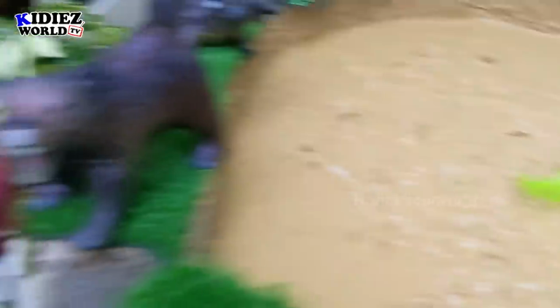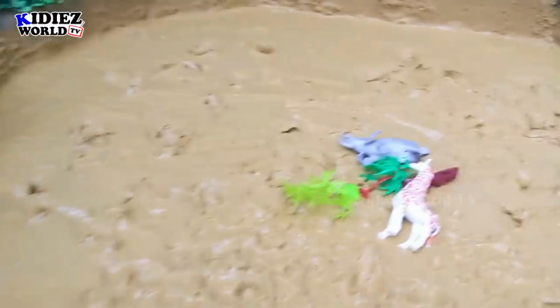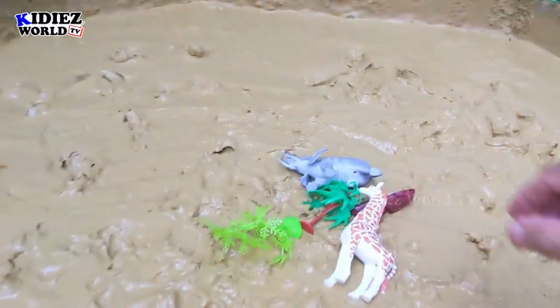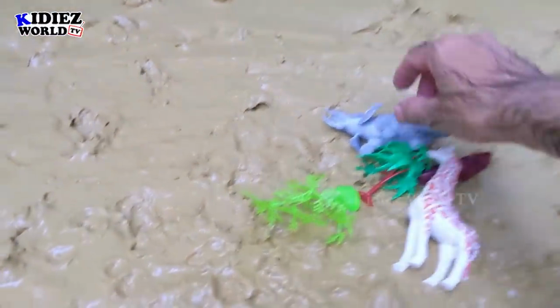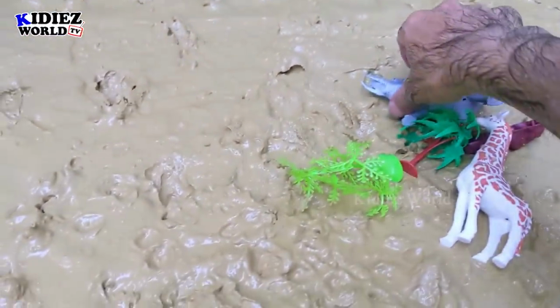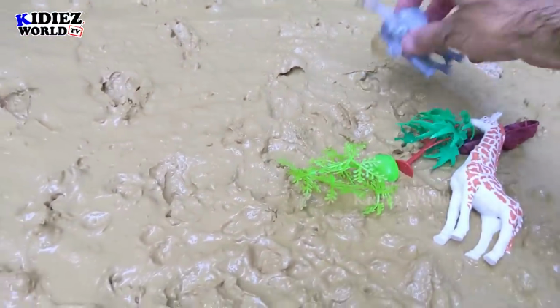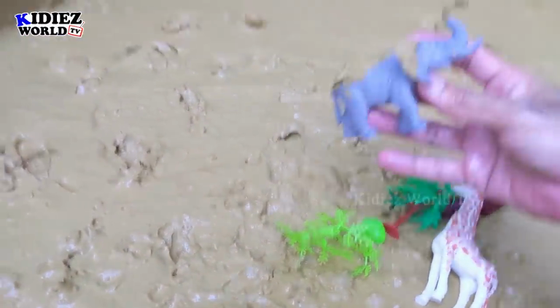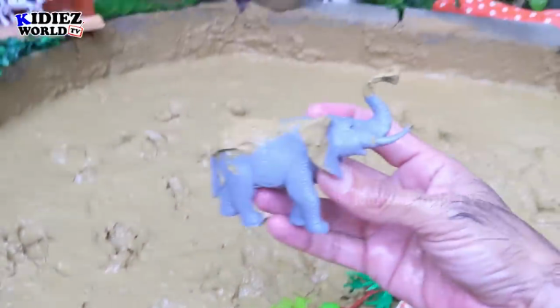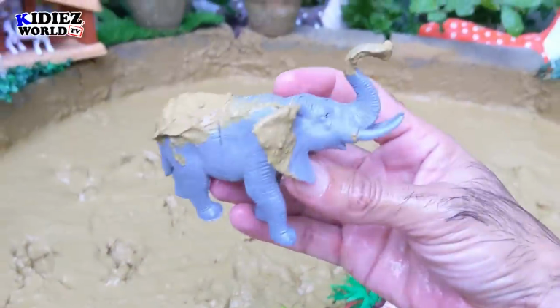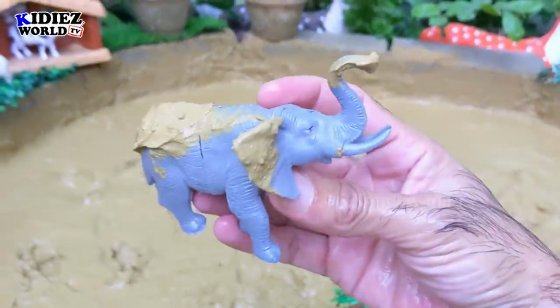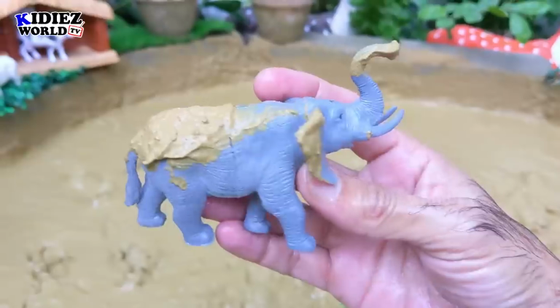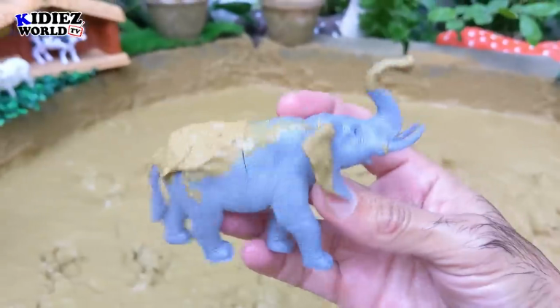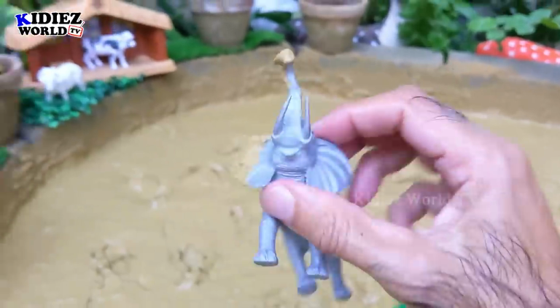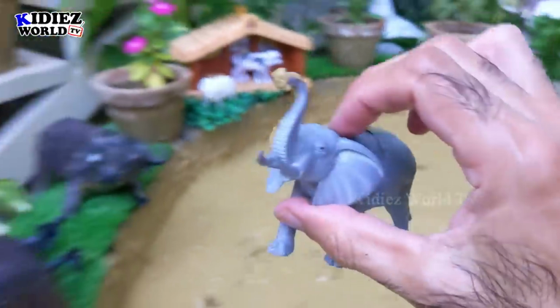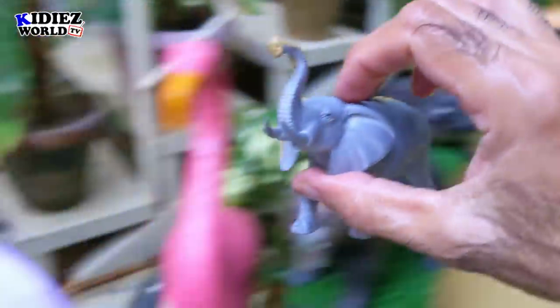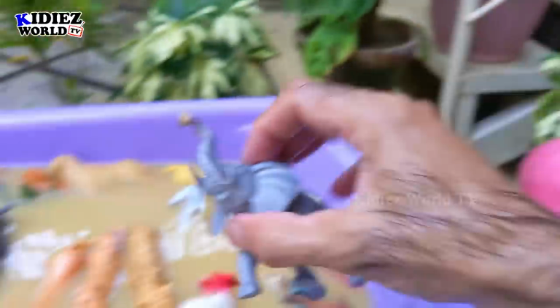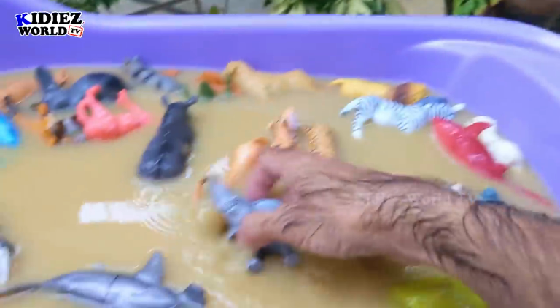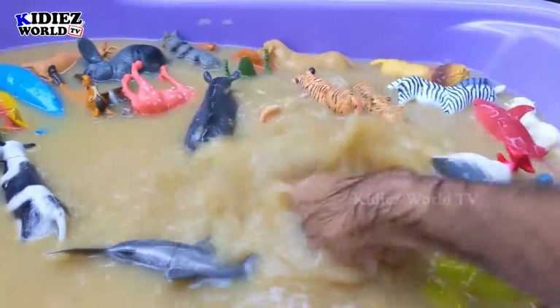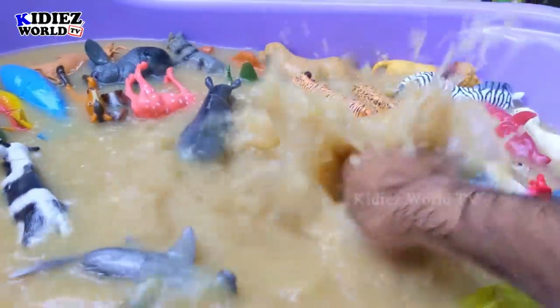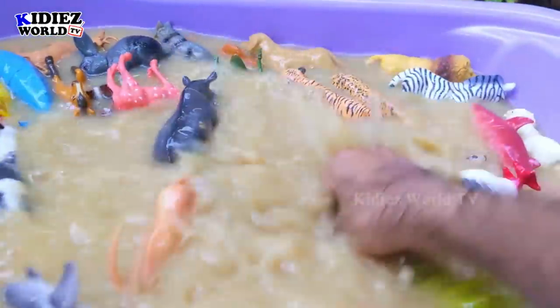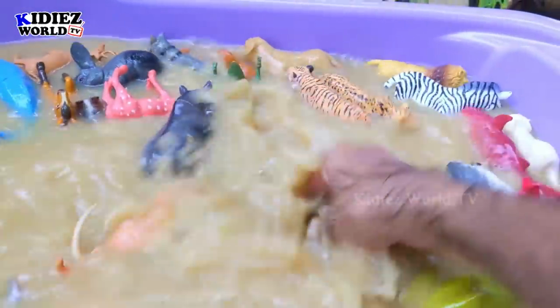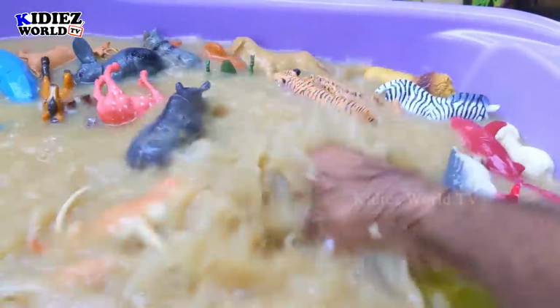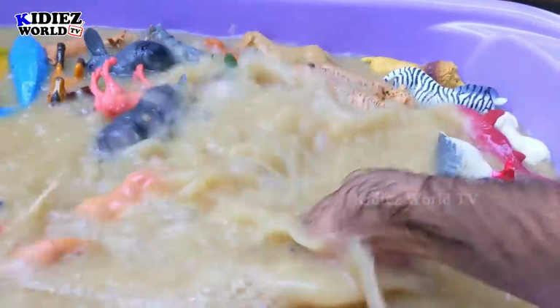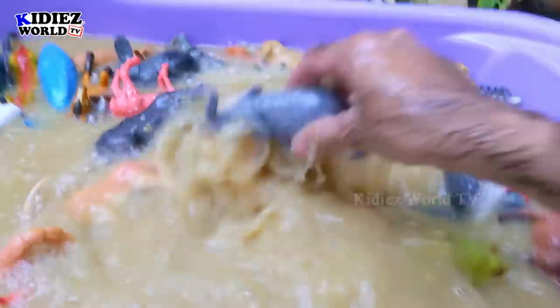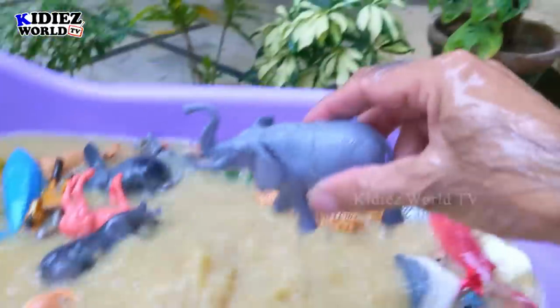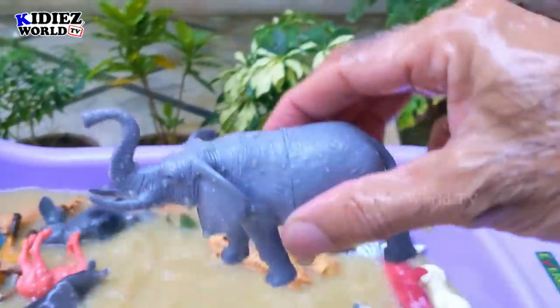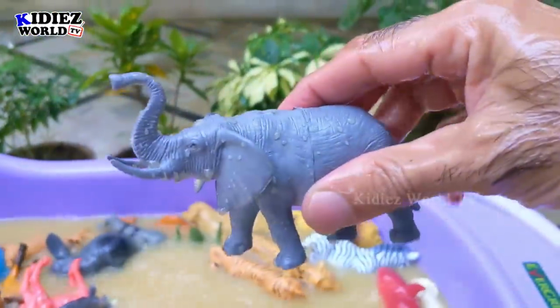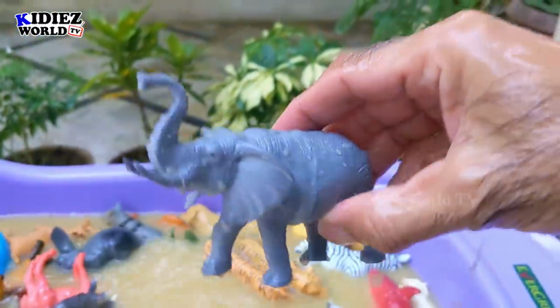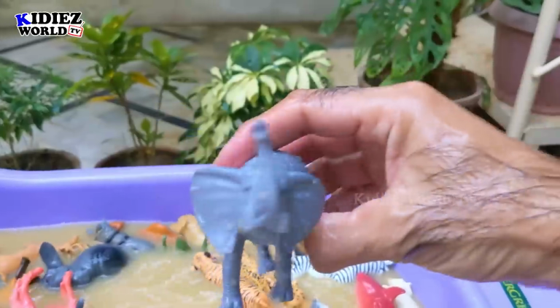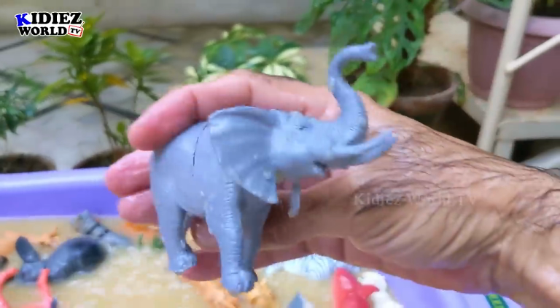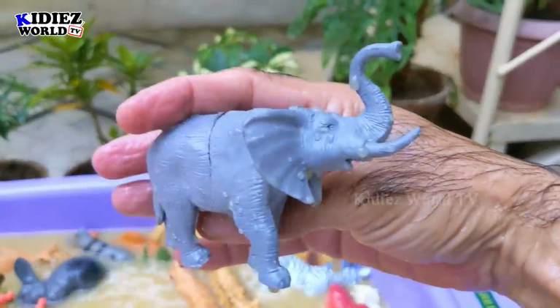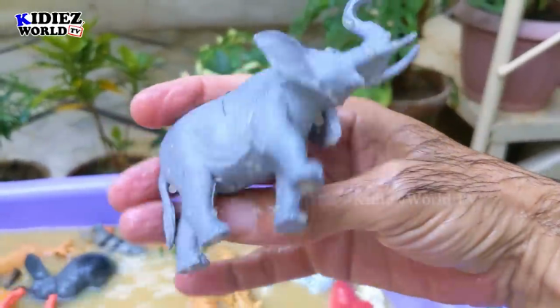The next one we have is elephant — wow, that's another elephant! I think it's throwing water at the other animals. Wow — elephant!